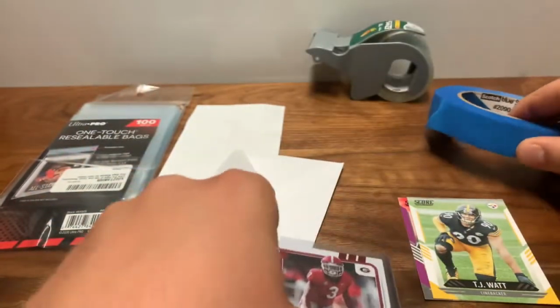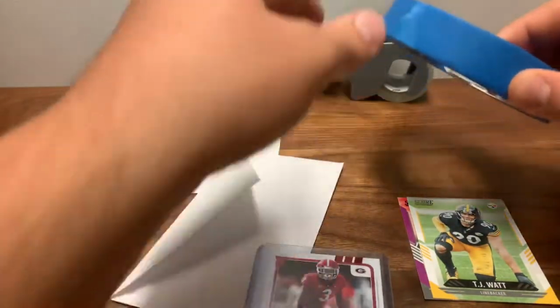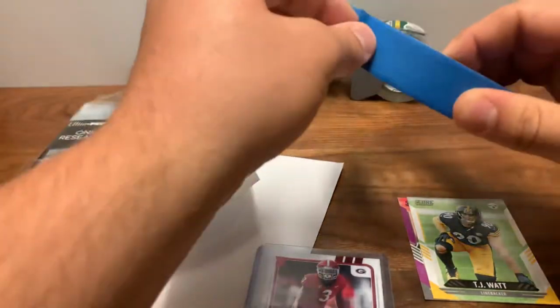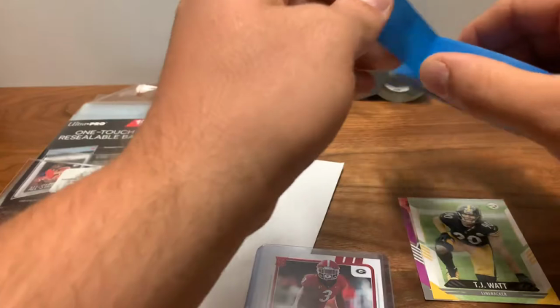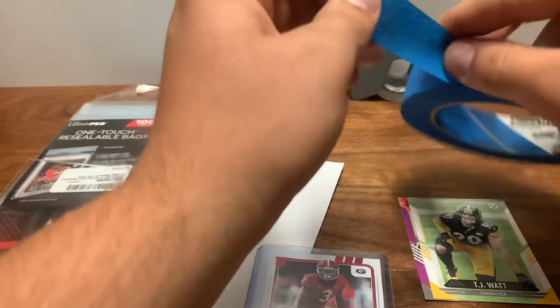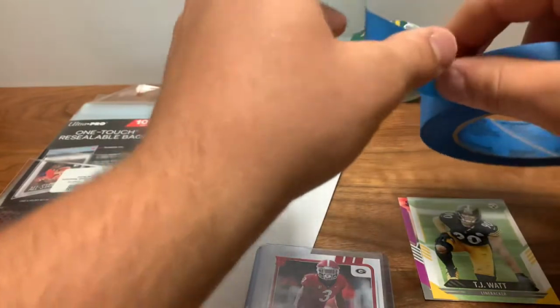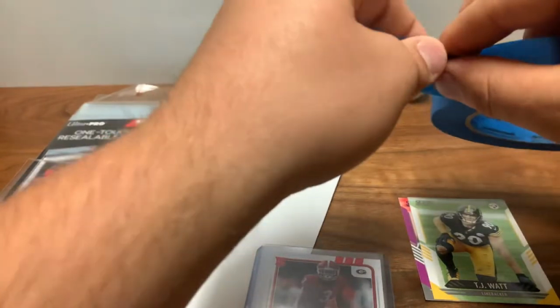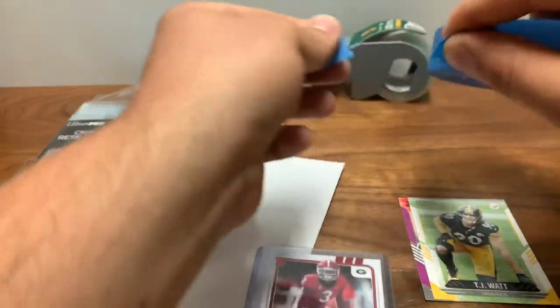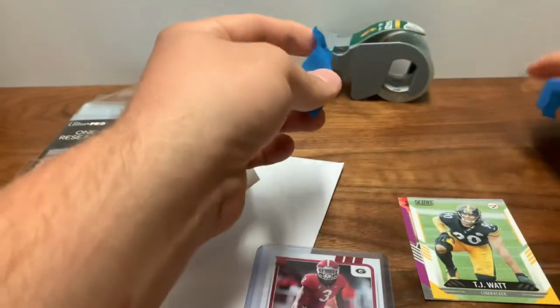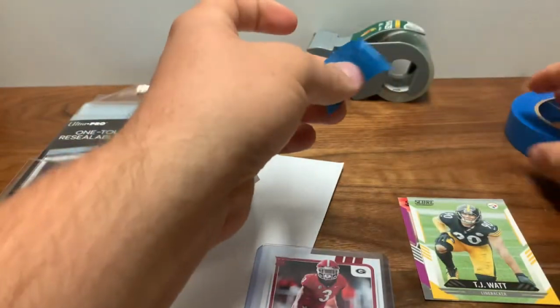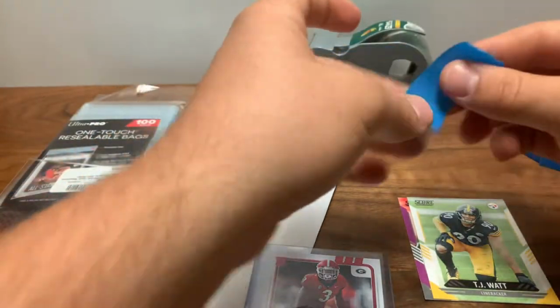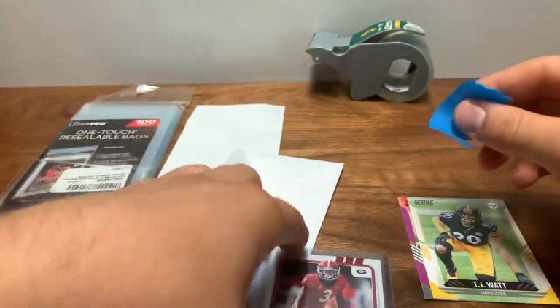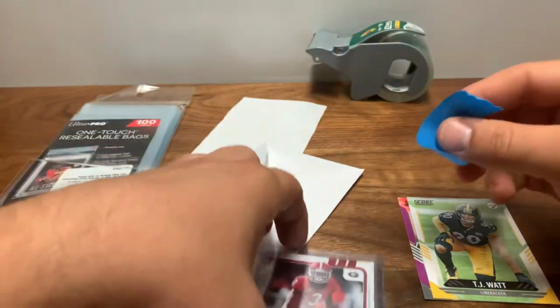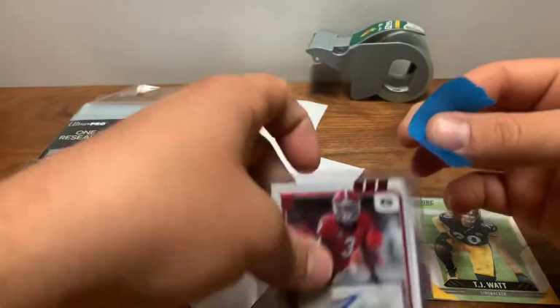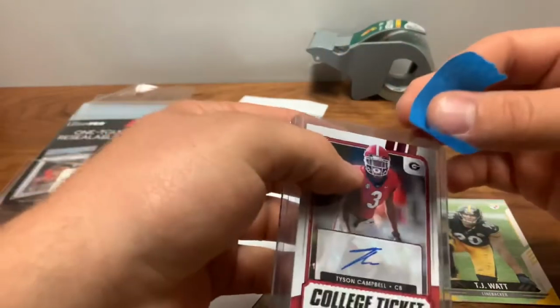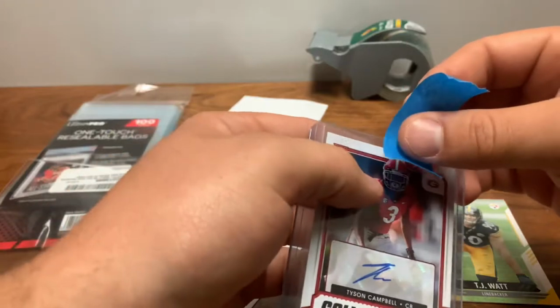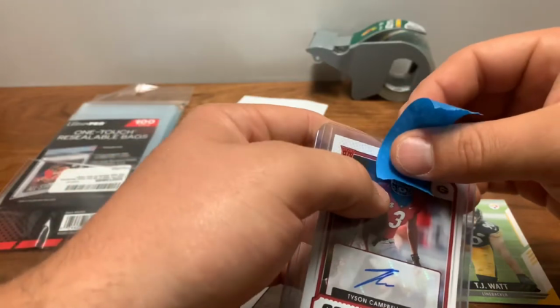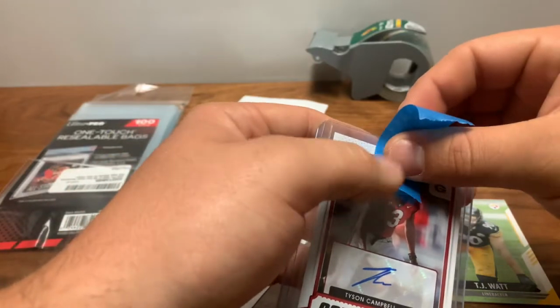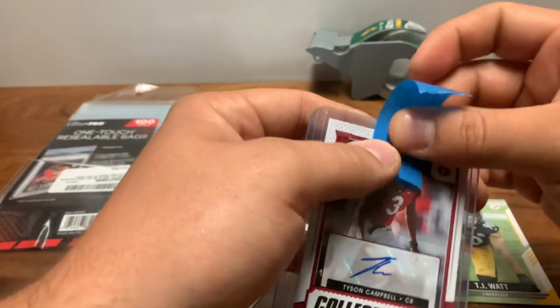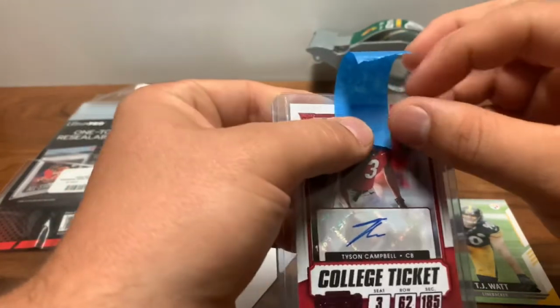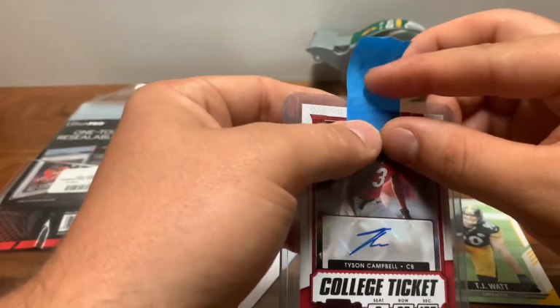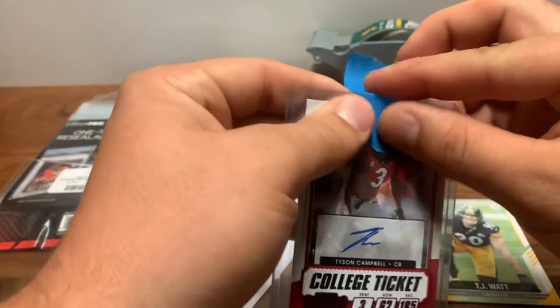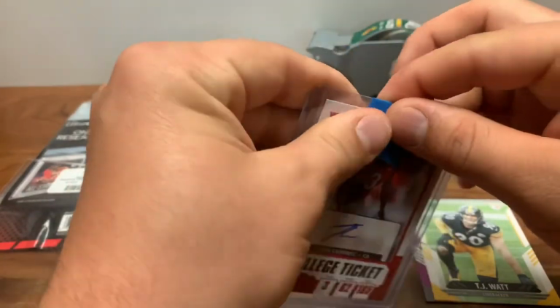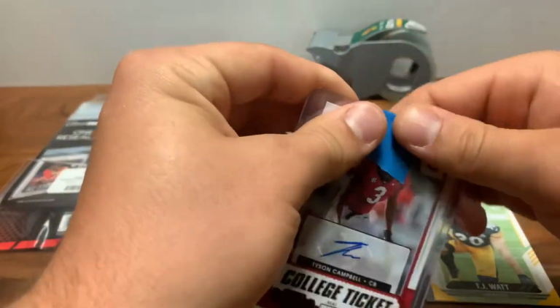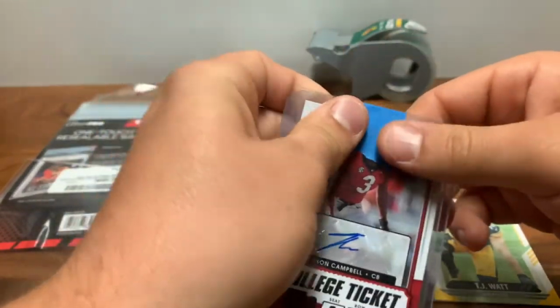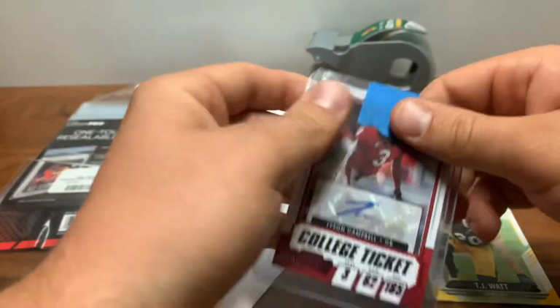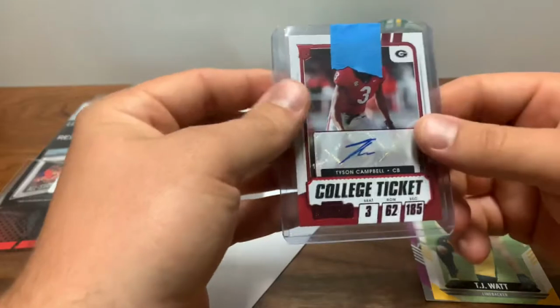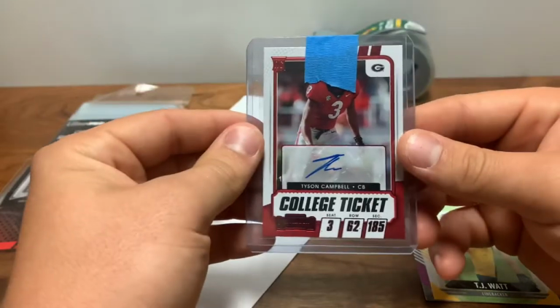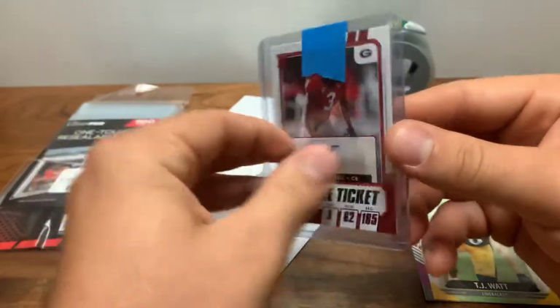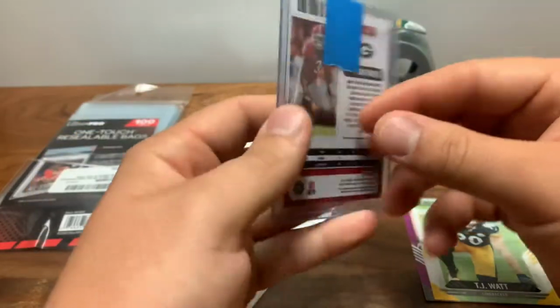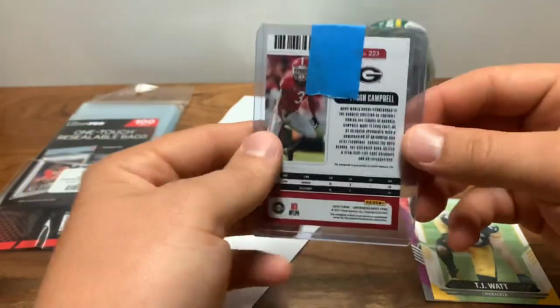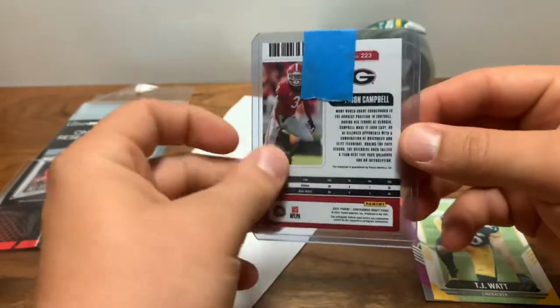I don't use scotch tape — I've used that before and it always leaves residue. Painter's tape has always worked best for me. I use it so the card doesn't fall out of the top of the top loader.